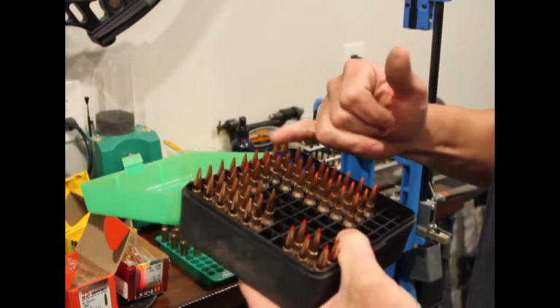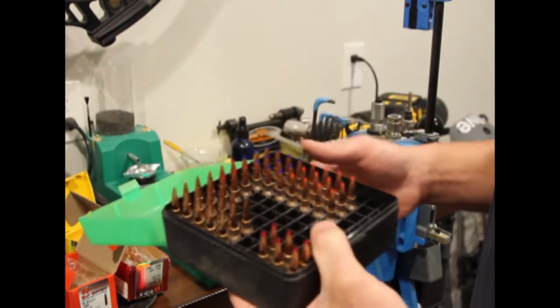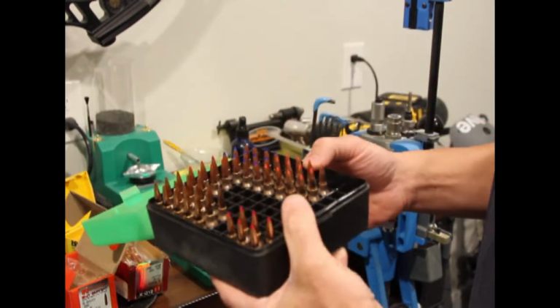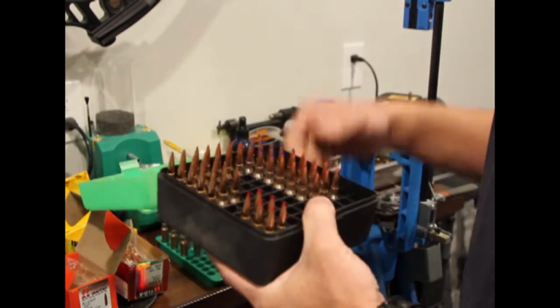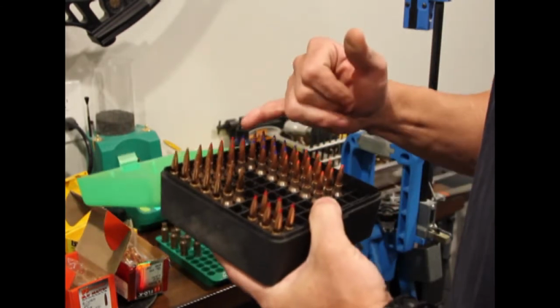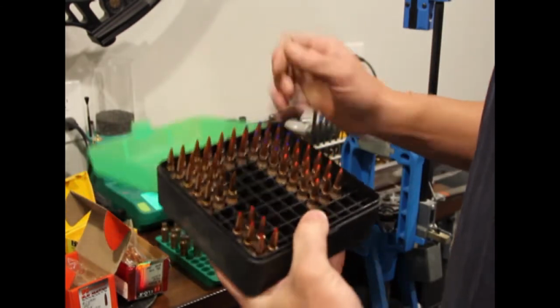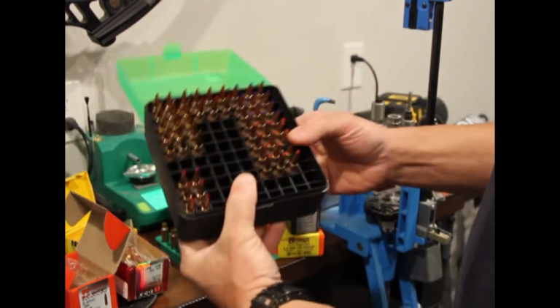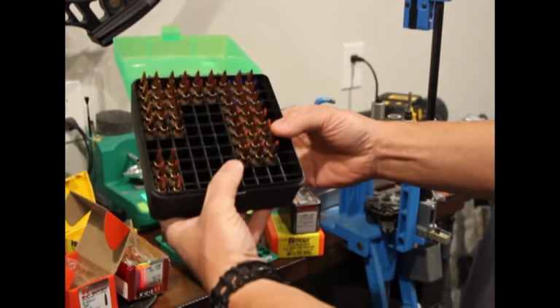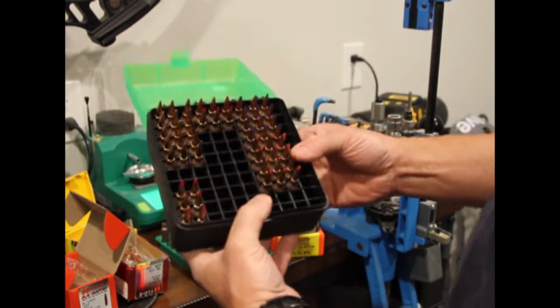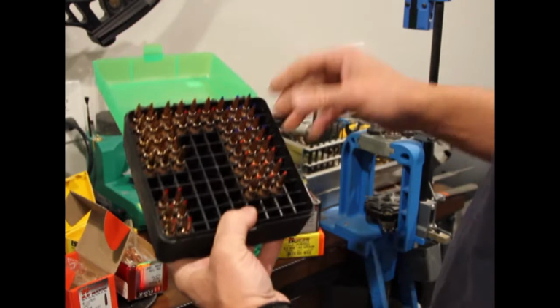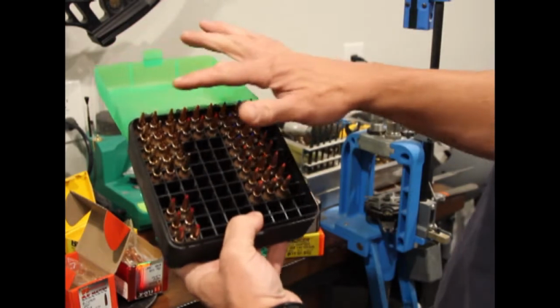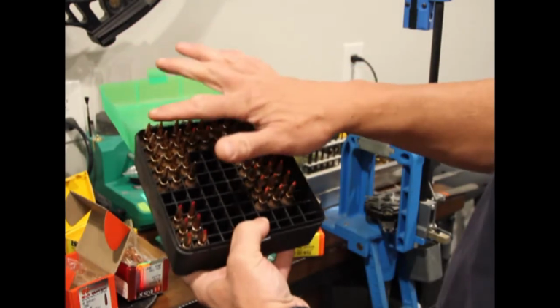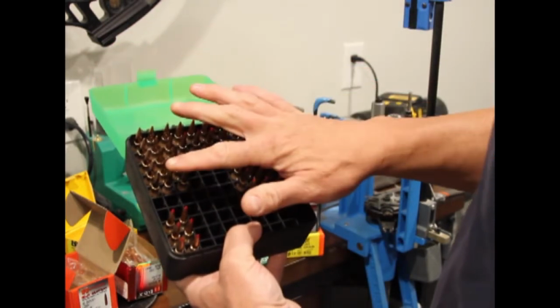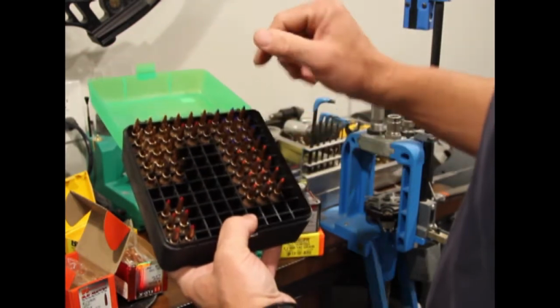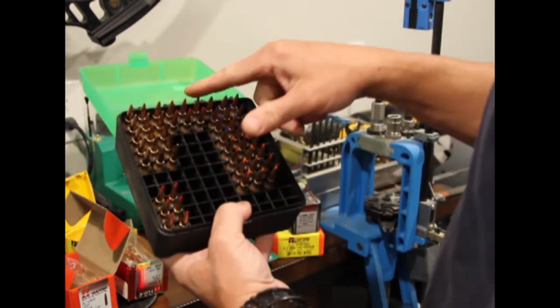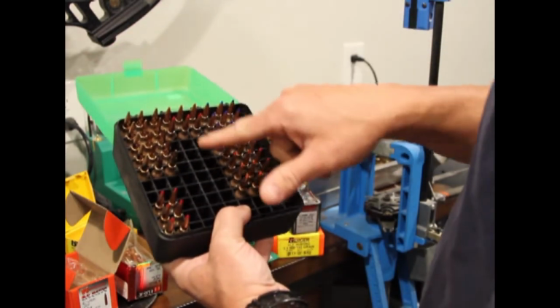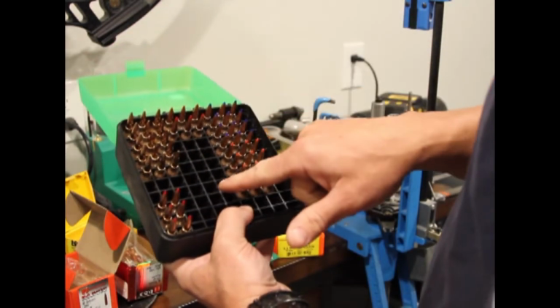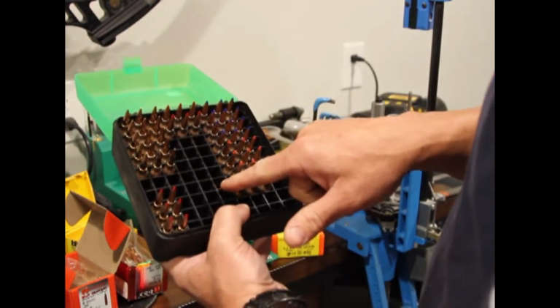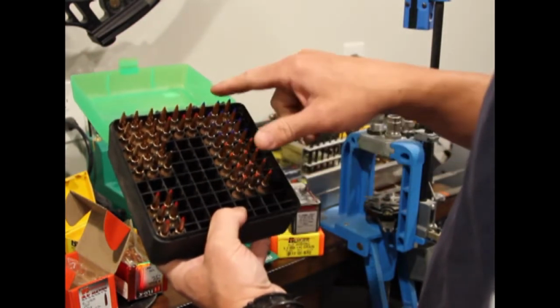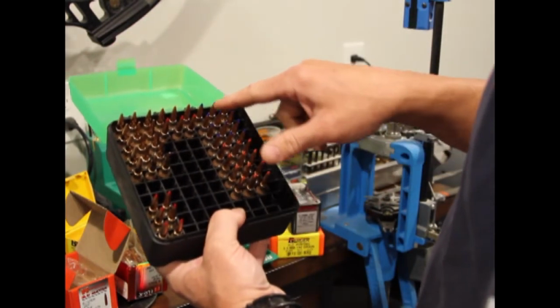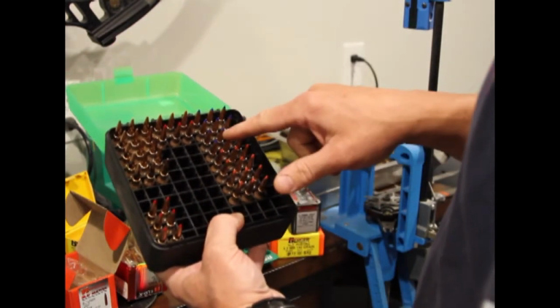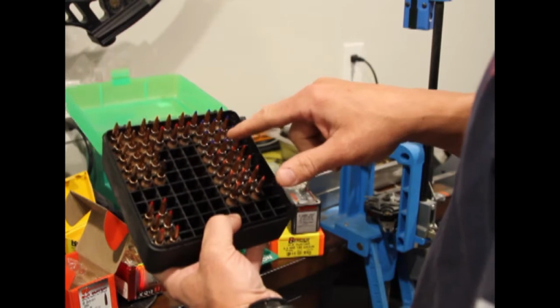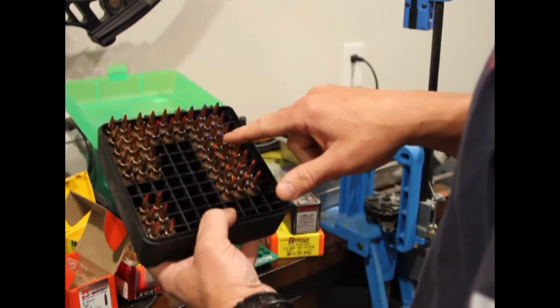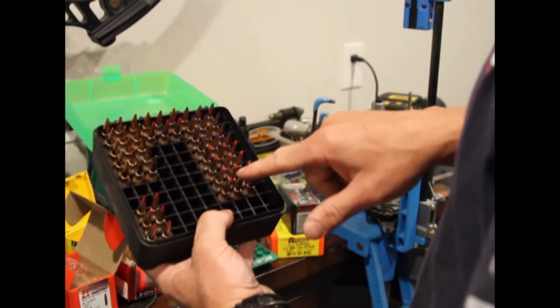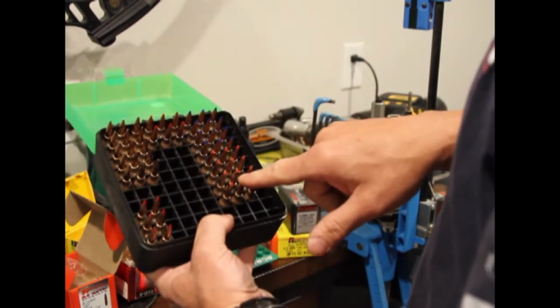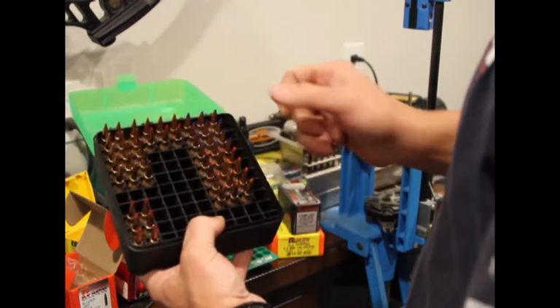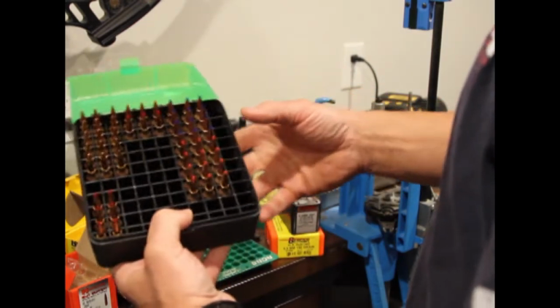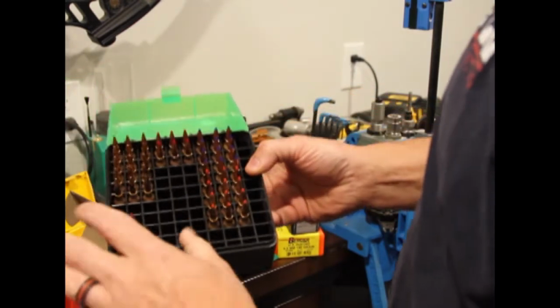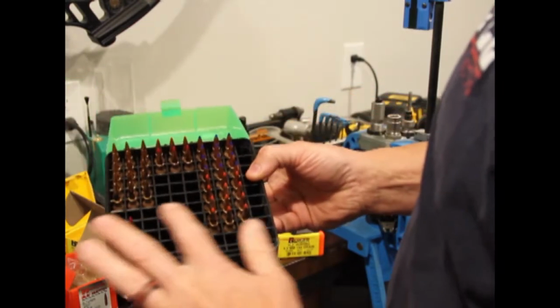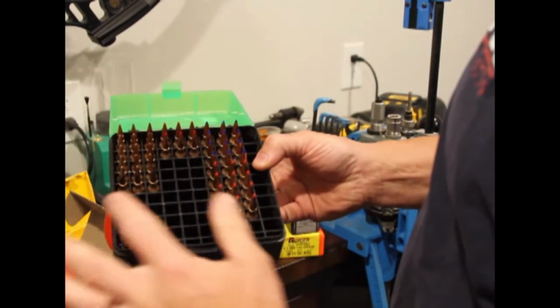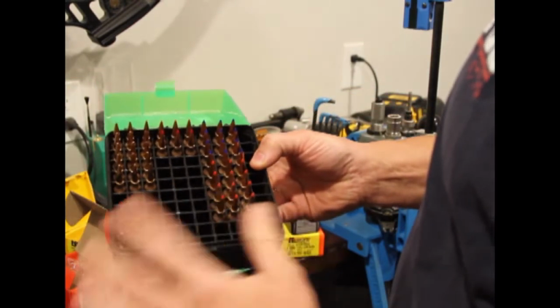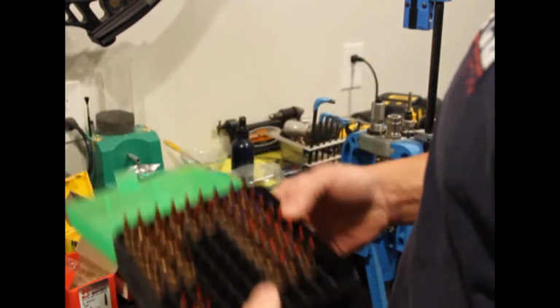You can kind of see what I've got going on here. I've got the Bergers; I'm working on the Hornady ones right now. I've got some Barnes. These Hornady's are done, and I've got a few more Hornady's to load up over here.